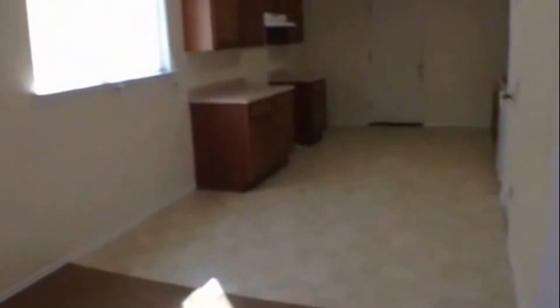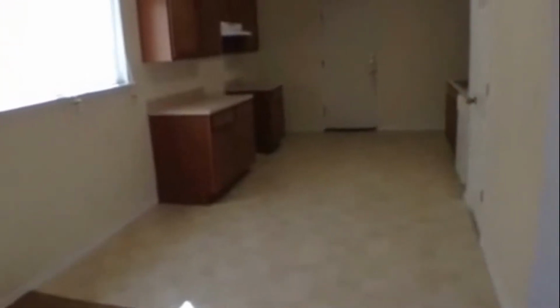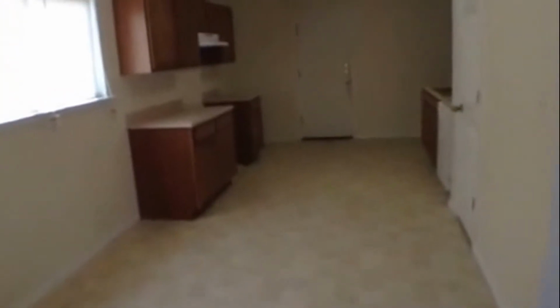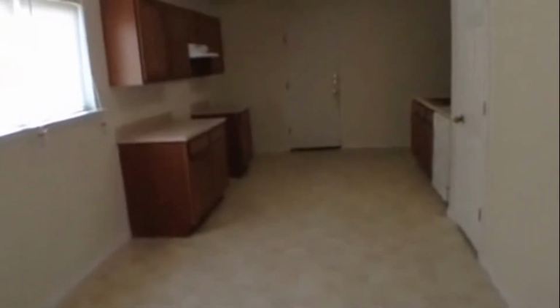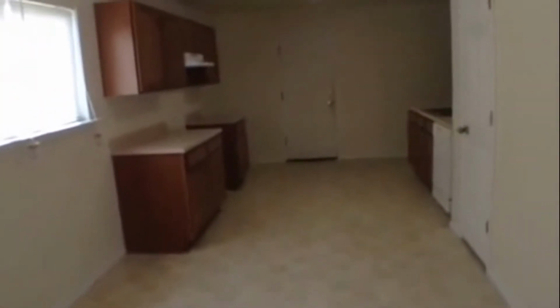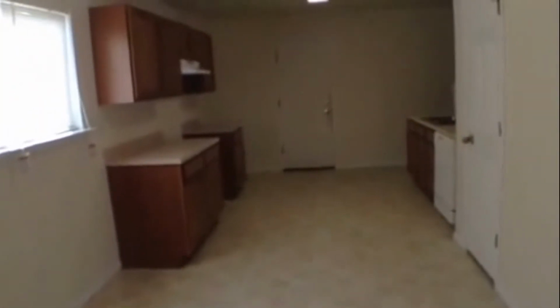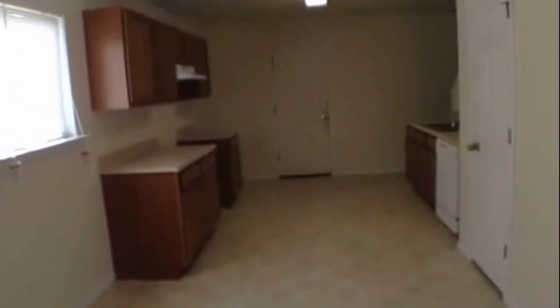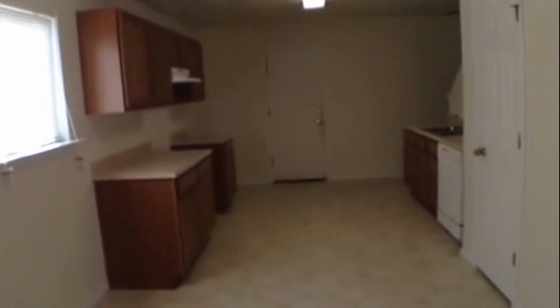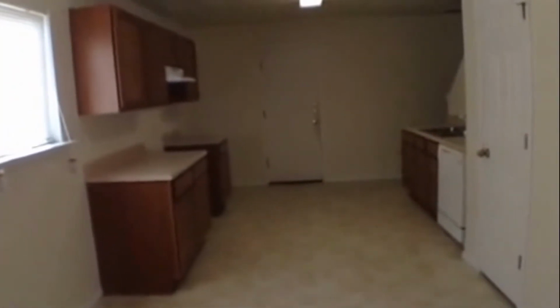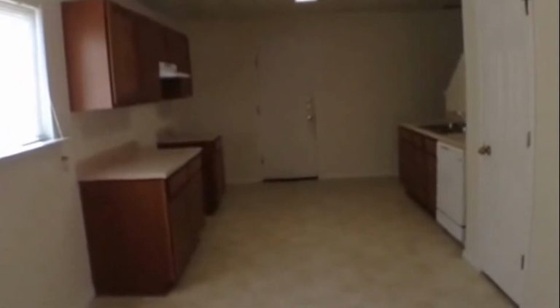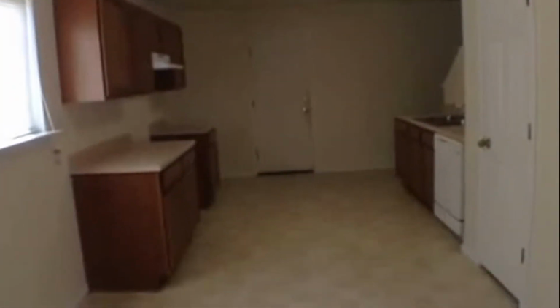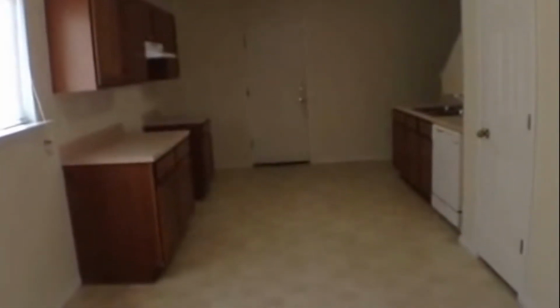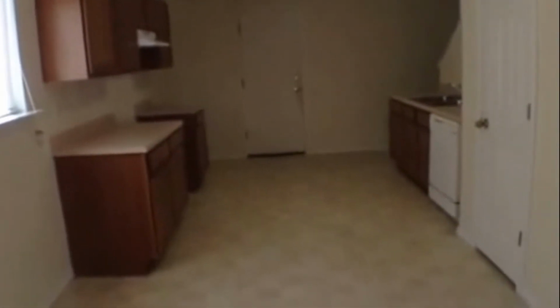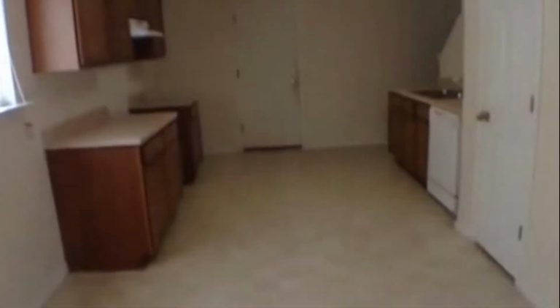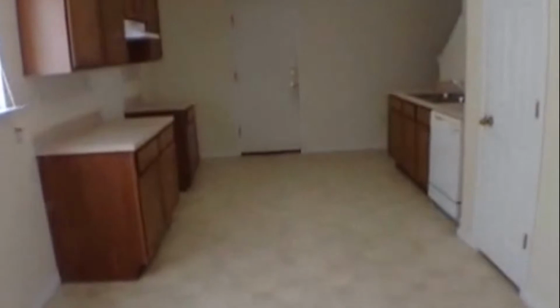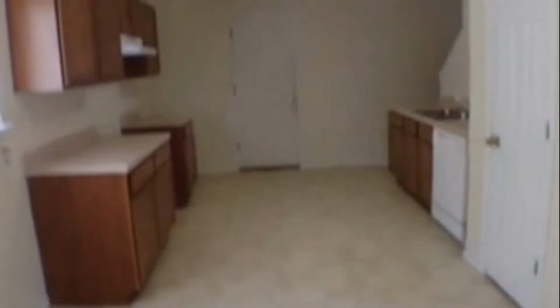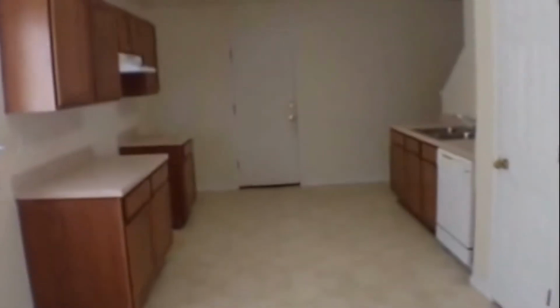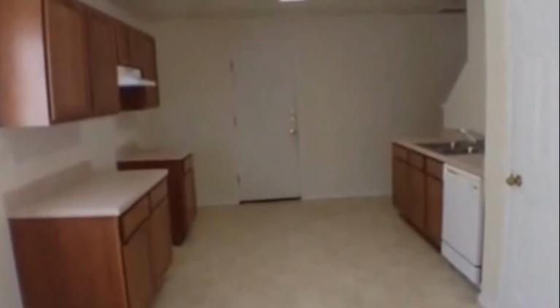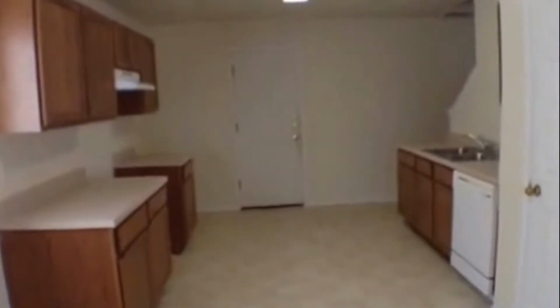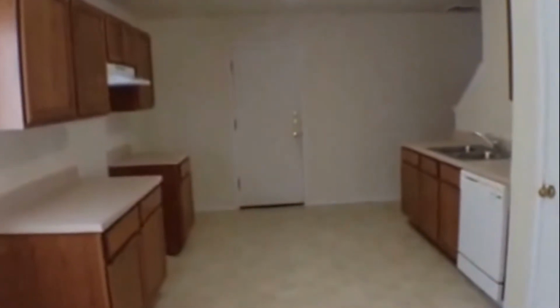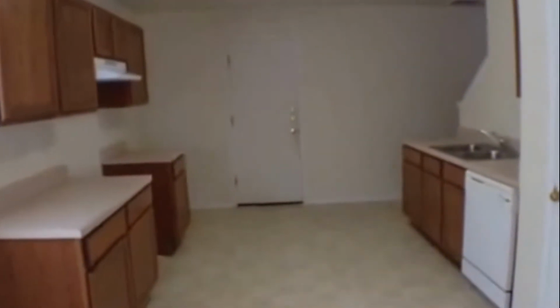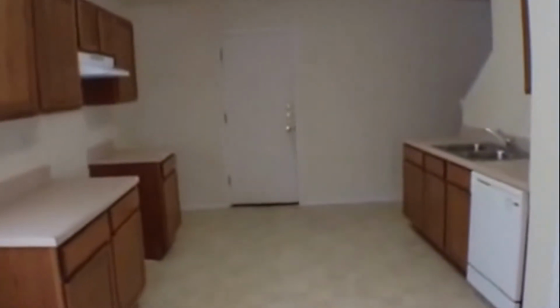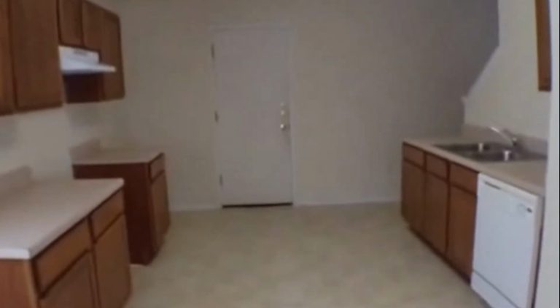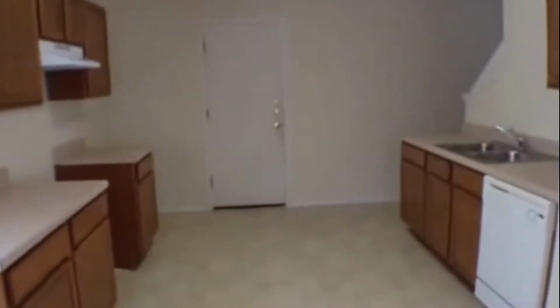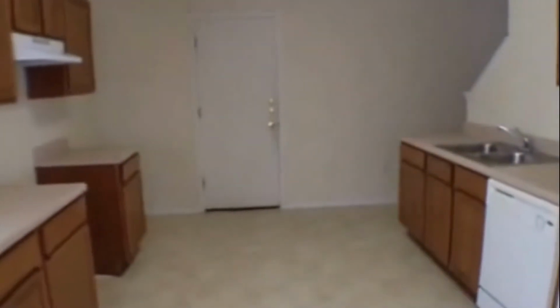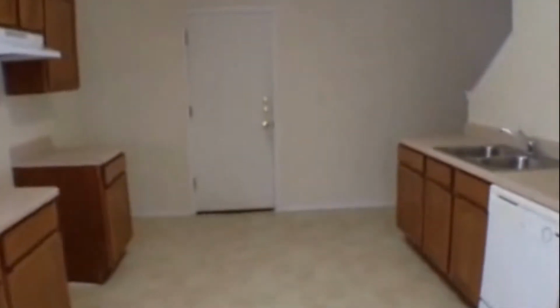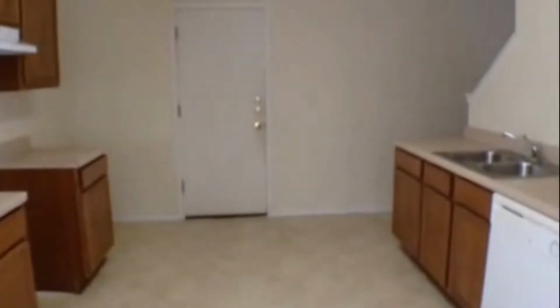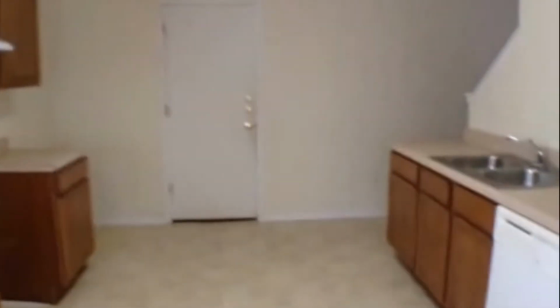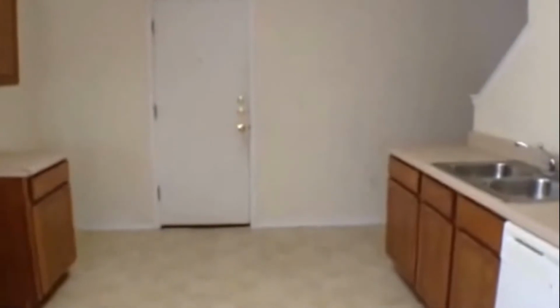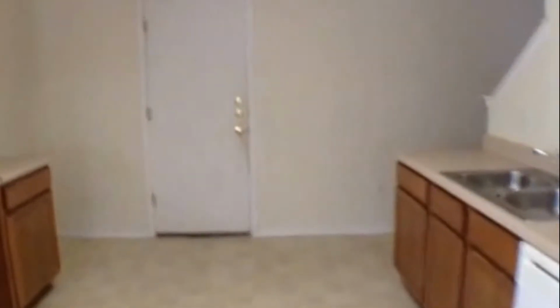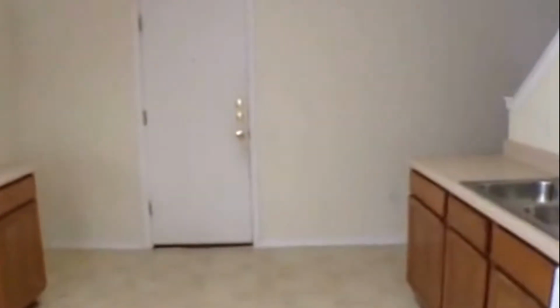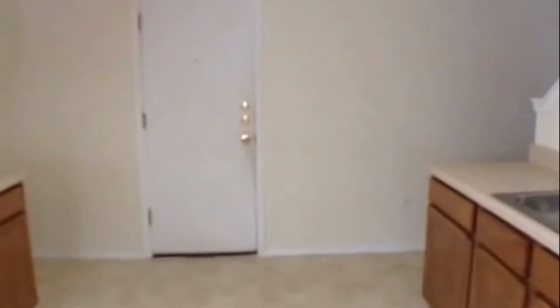We'll be placing a stove in here — it comes with stove, dishwasher, and disposal. There is vinyl flooring, nice cabinetry space, and countertop space. And there is a pantry right here to the right.